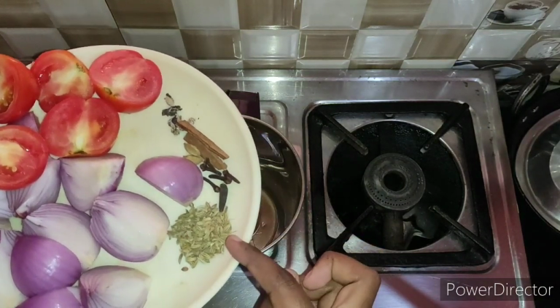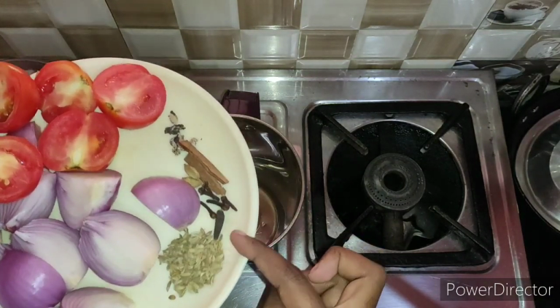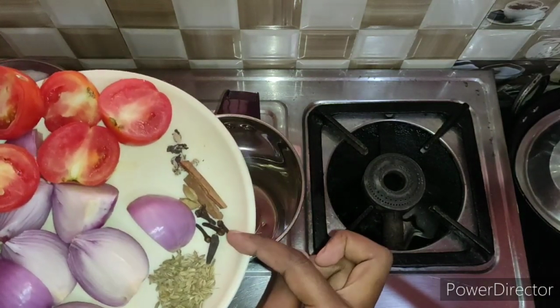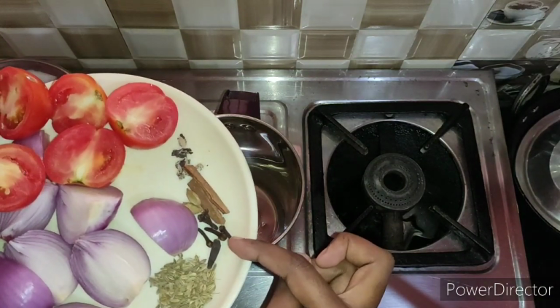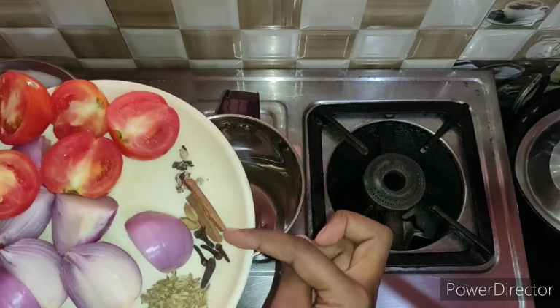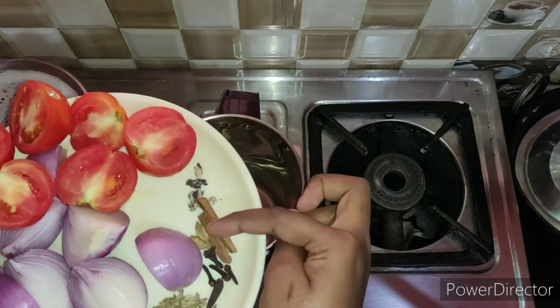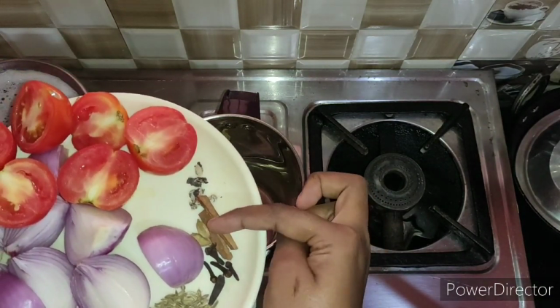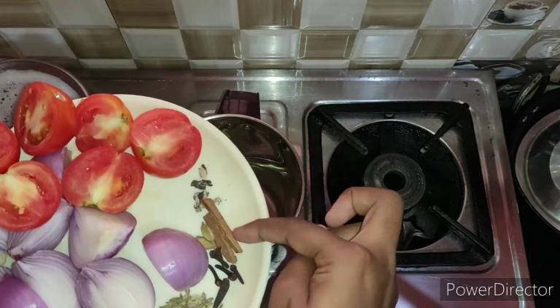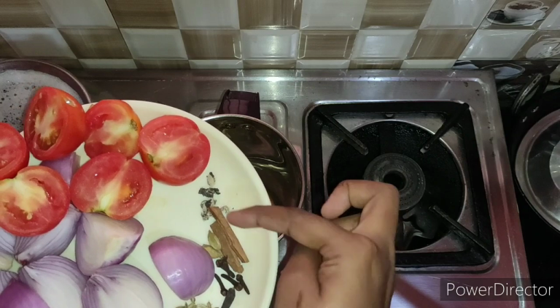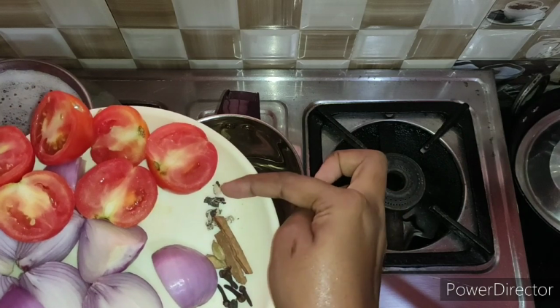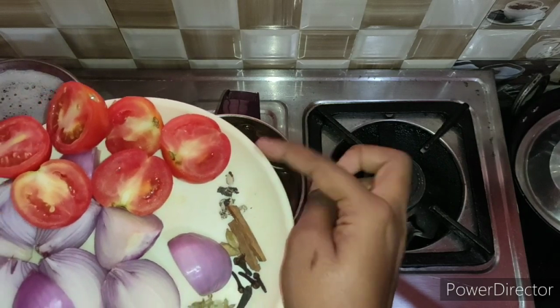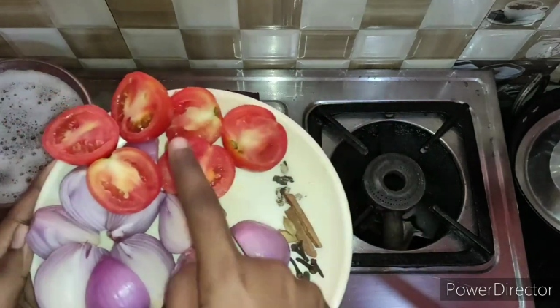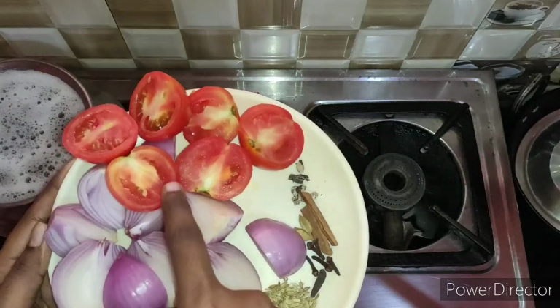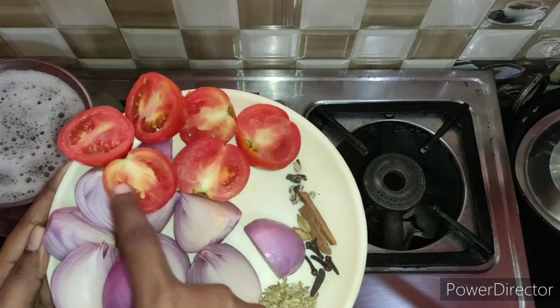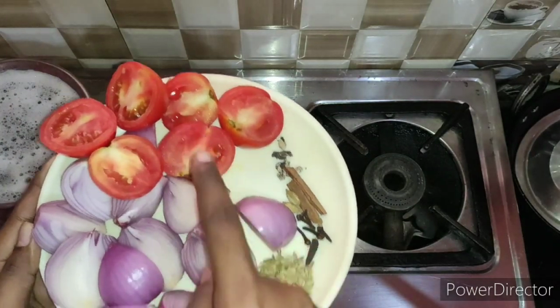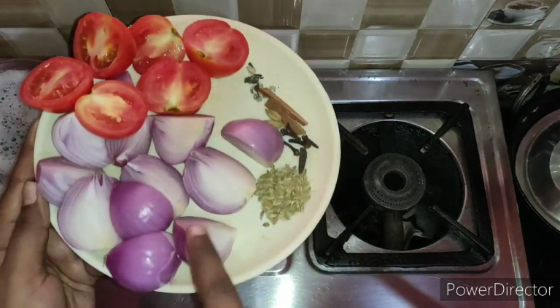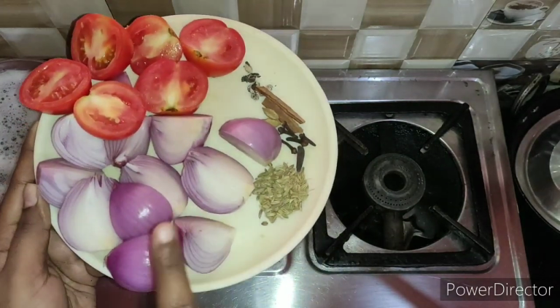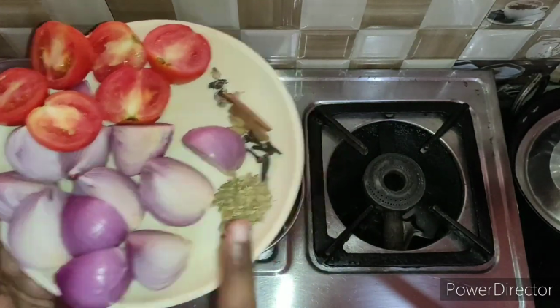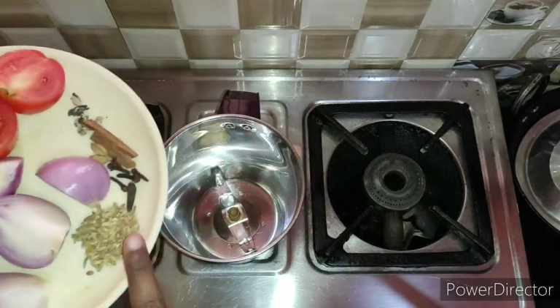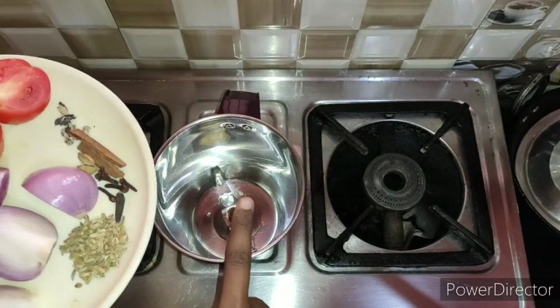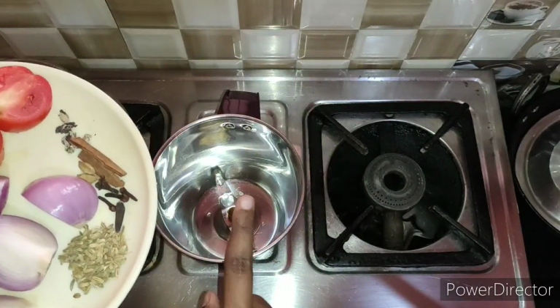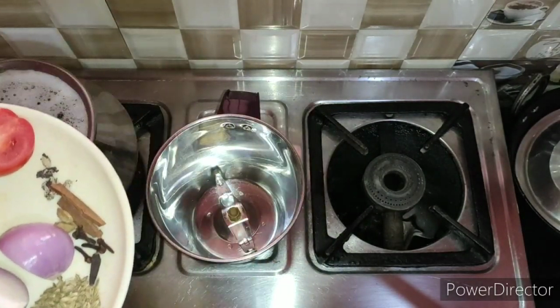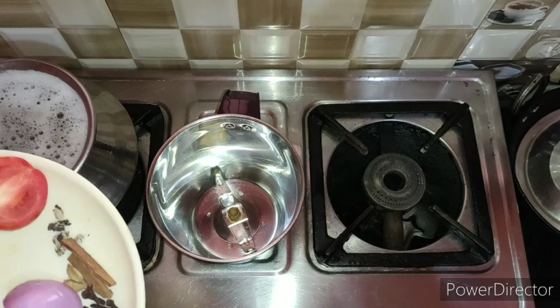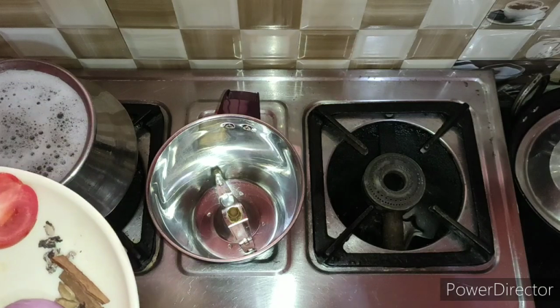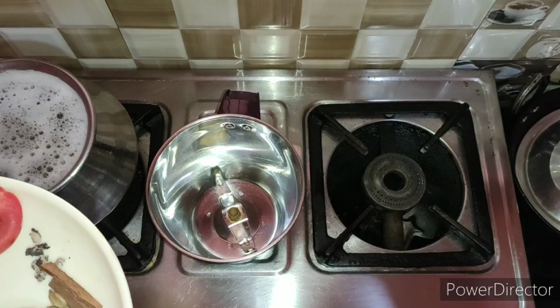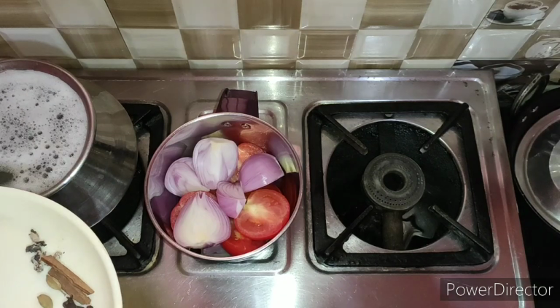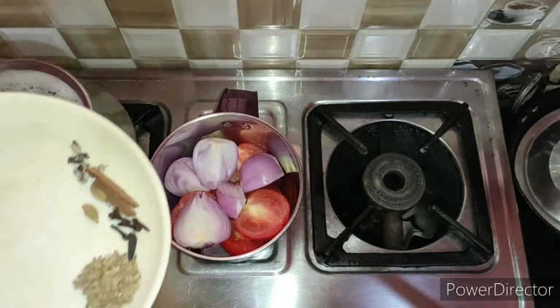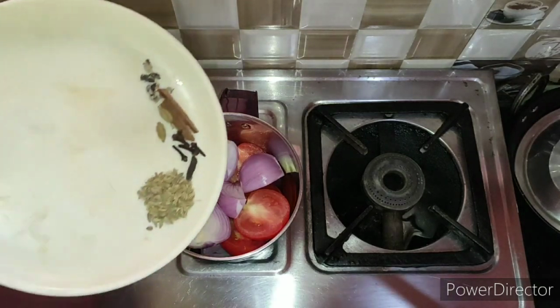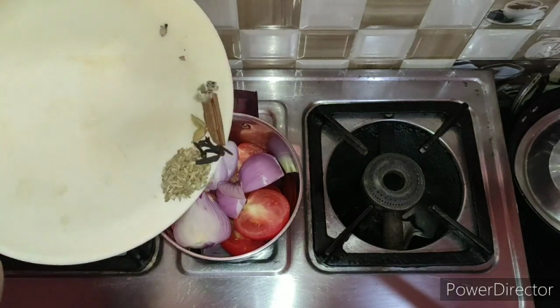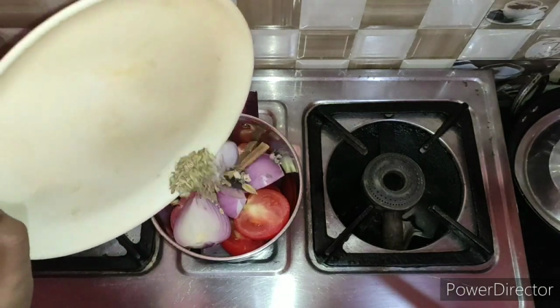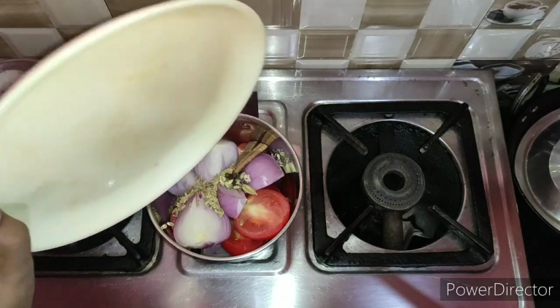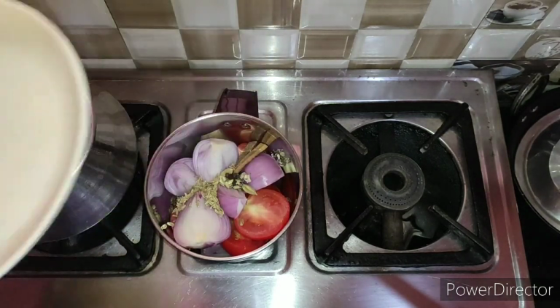1 tsp, 2 cloves, 3 cloves. We will add these into a mix jar. This is our Madurai Chicken.